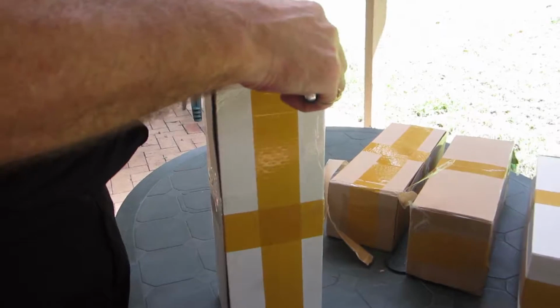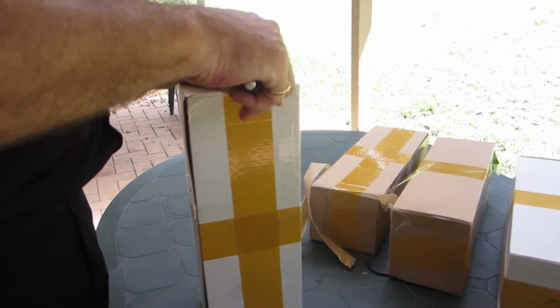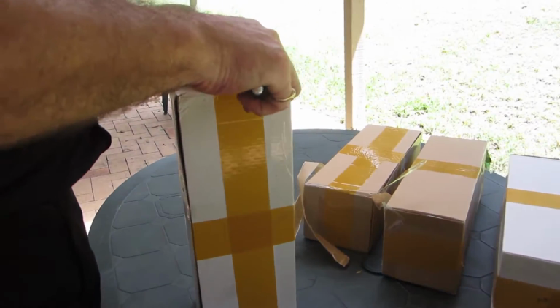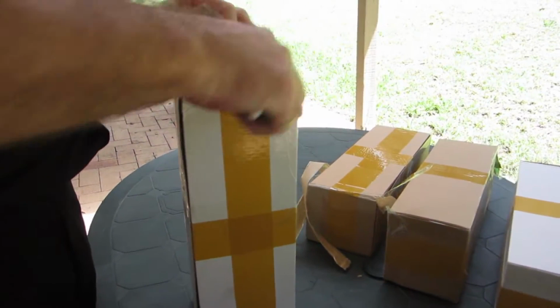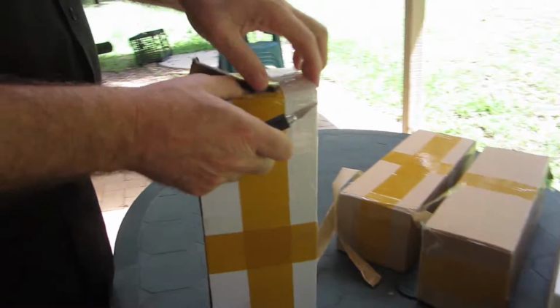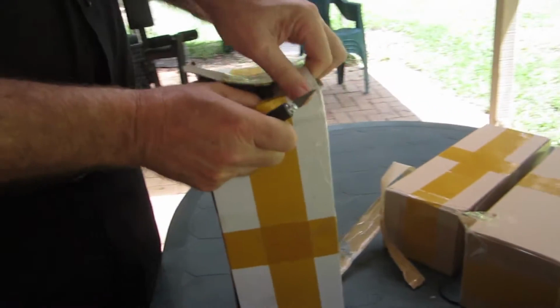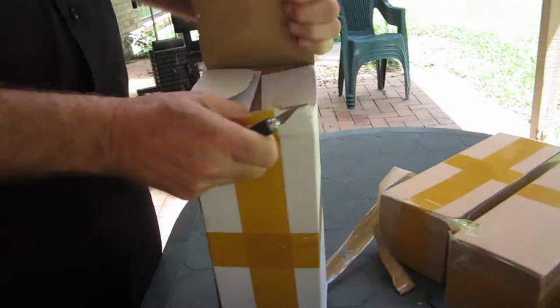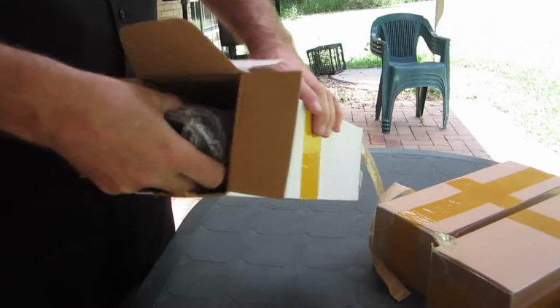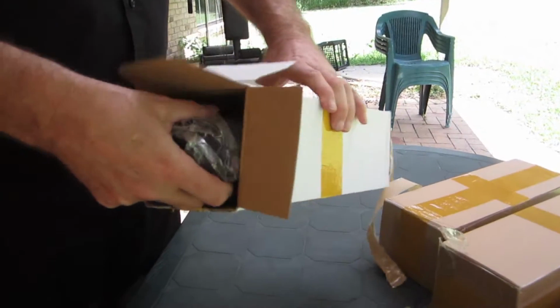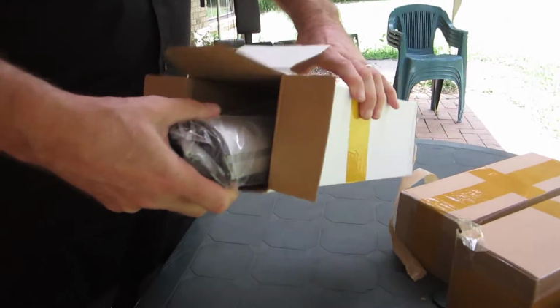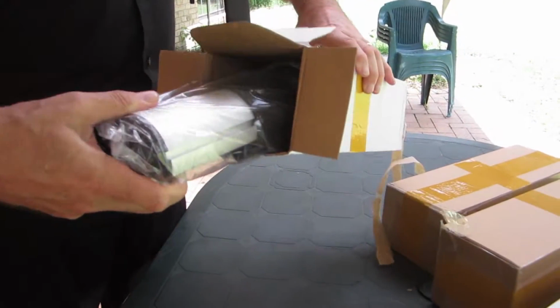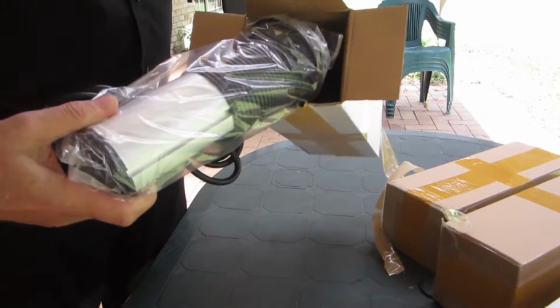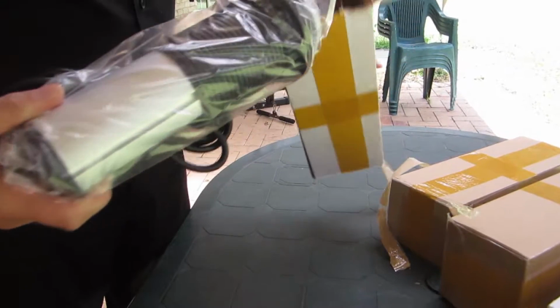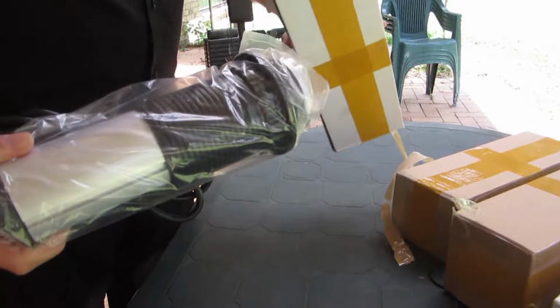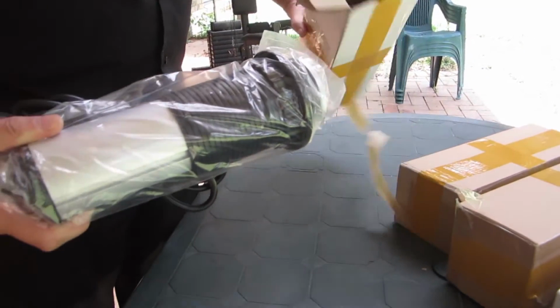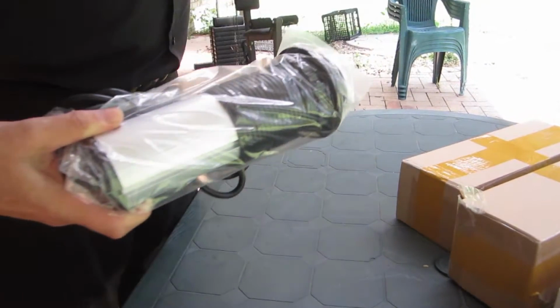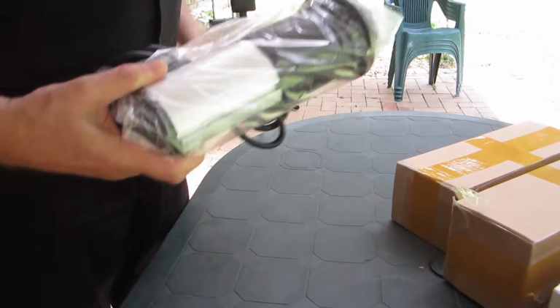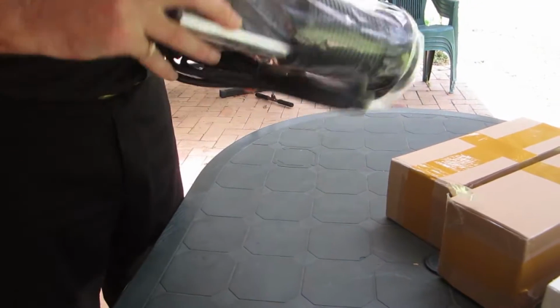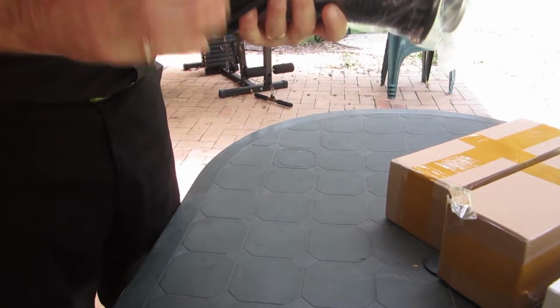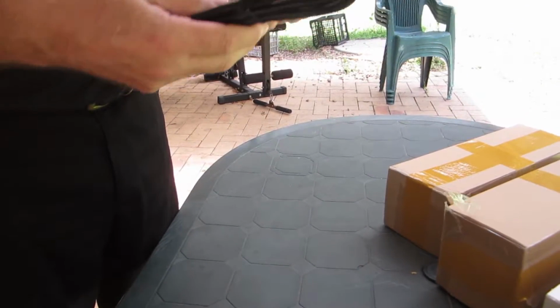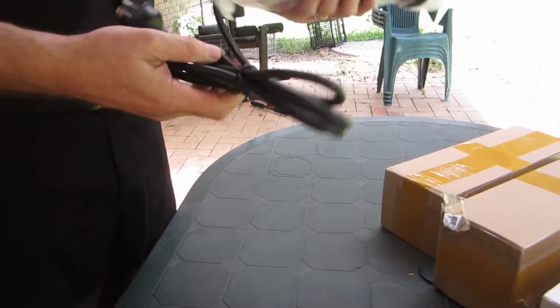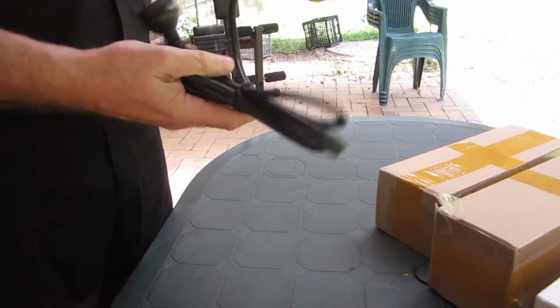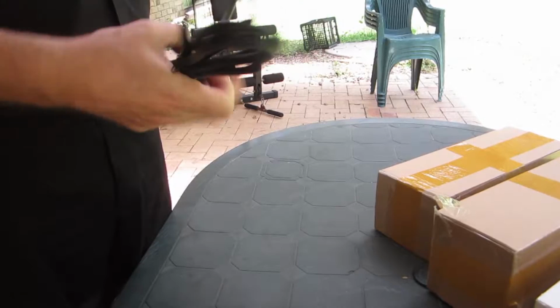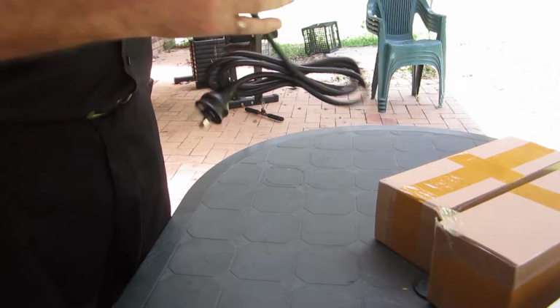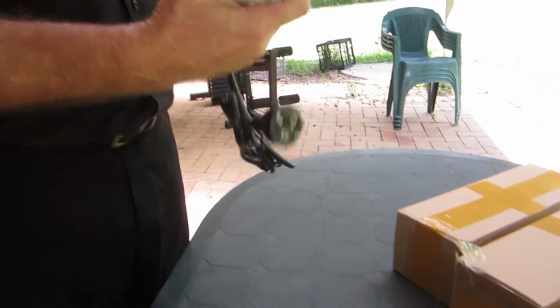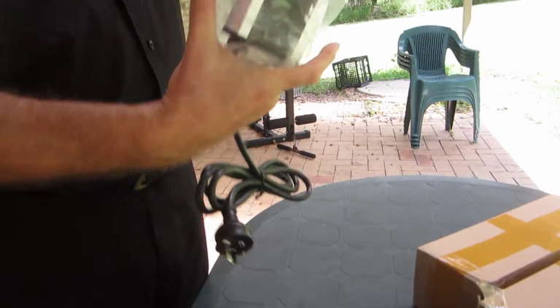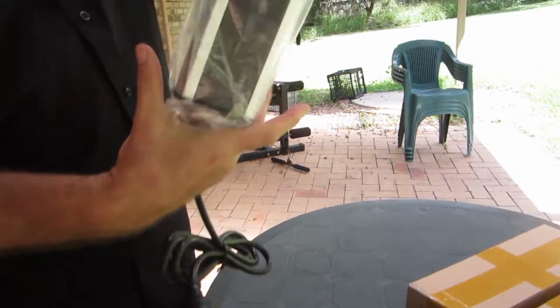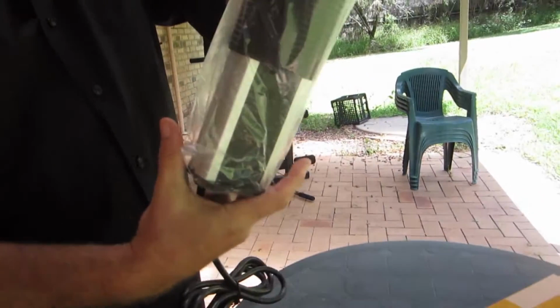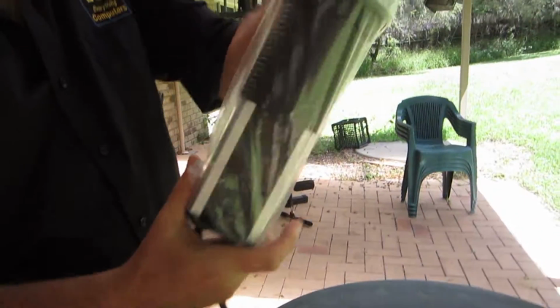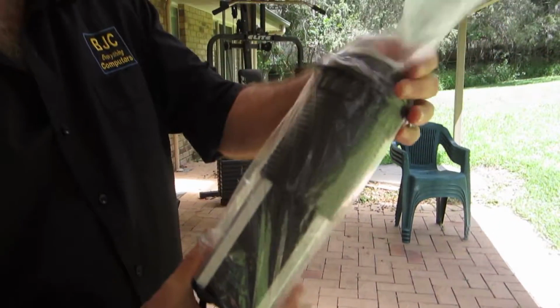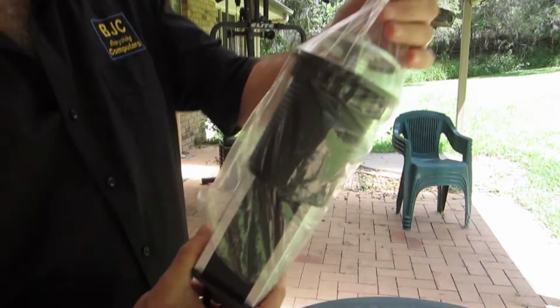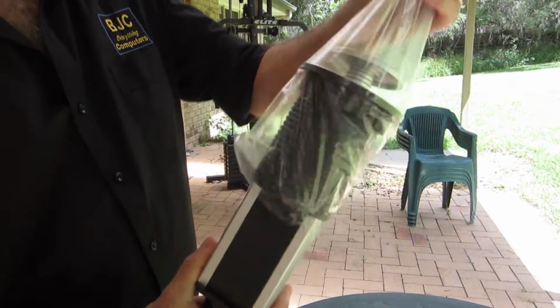These four boxes contain the electric power outlets that are going to be embedded at various points into the surface of the new office benchtops. I chose these because one of the main thoughts behind the office refurb is that anything that can be hidden away should be hidden away.